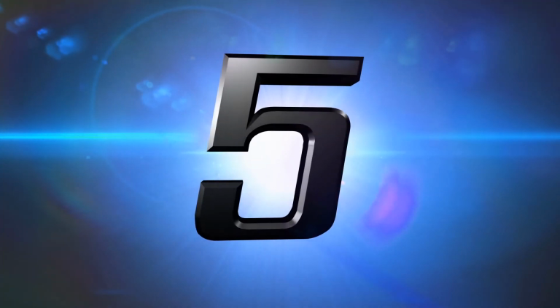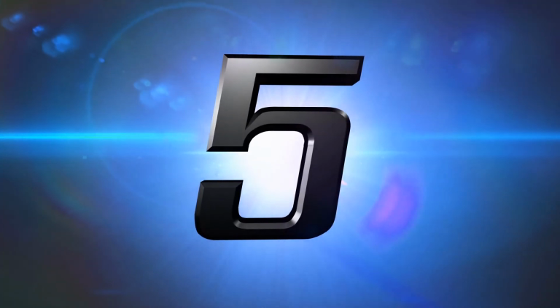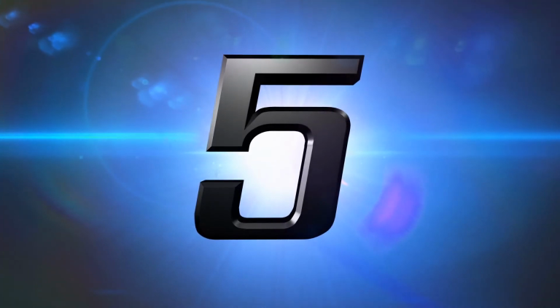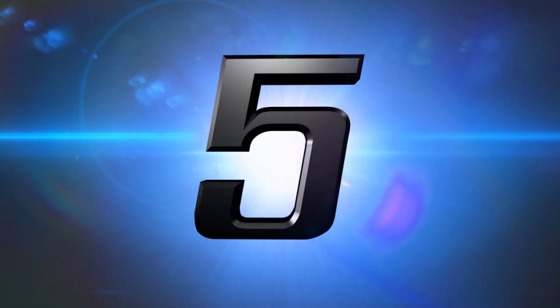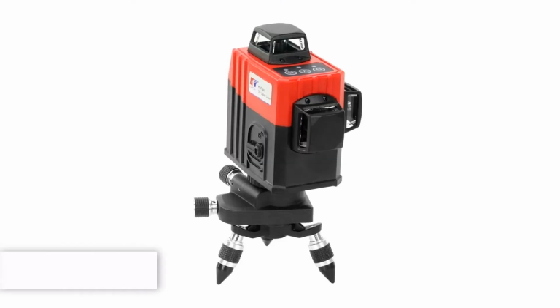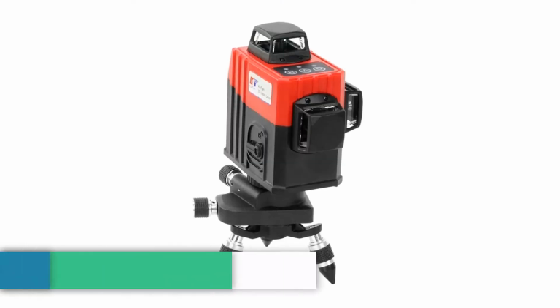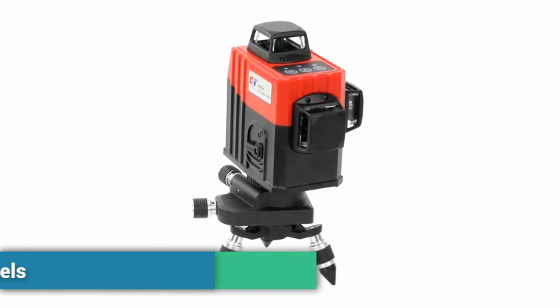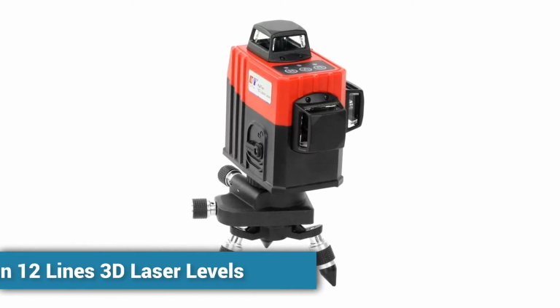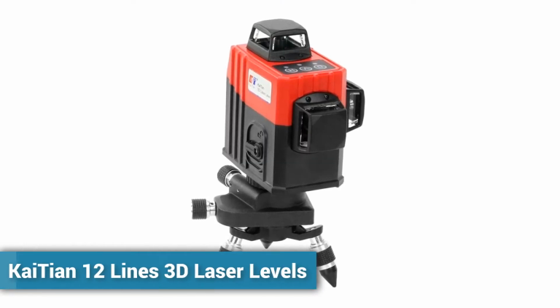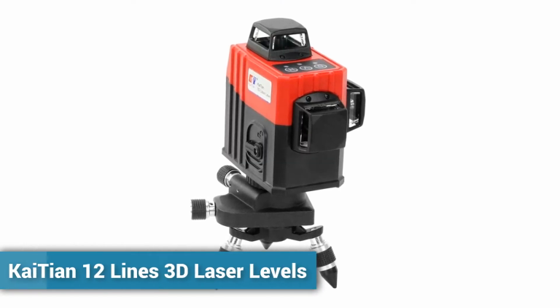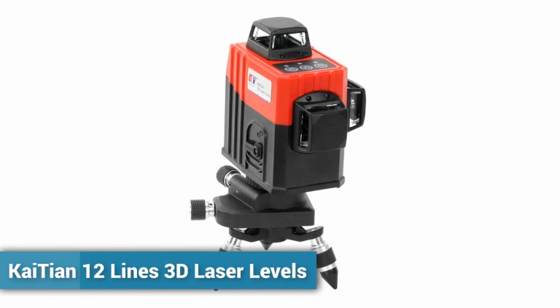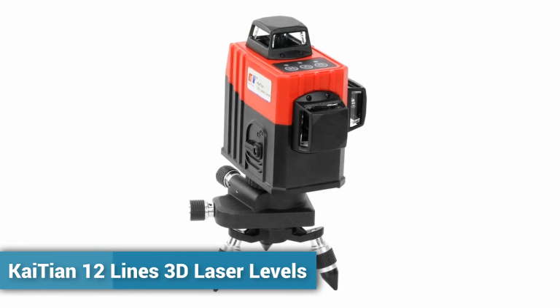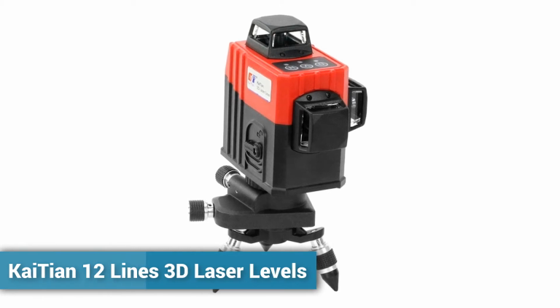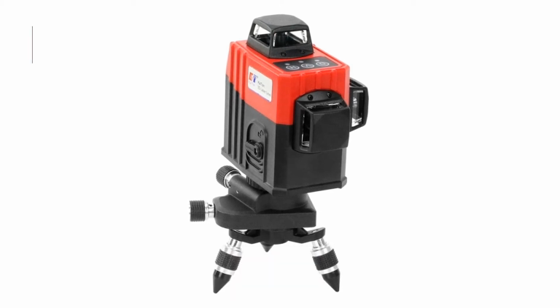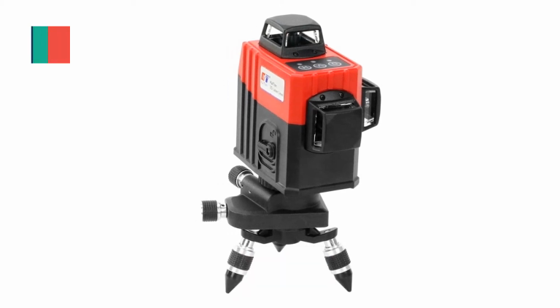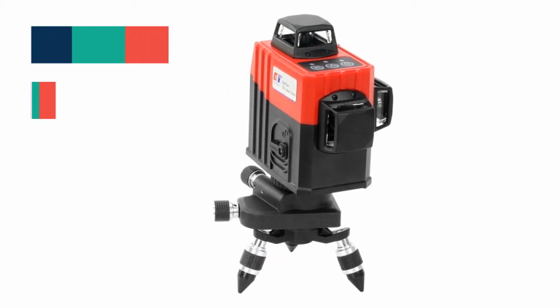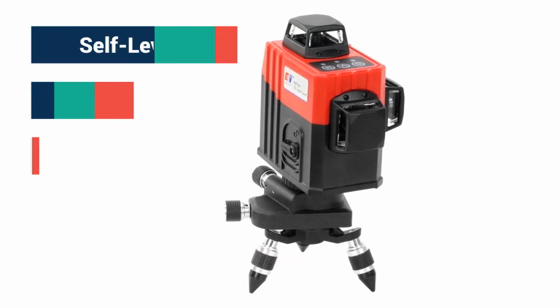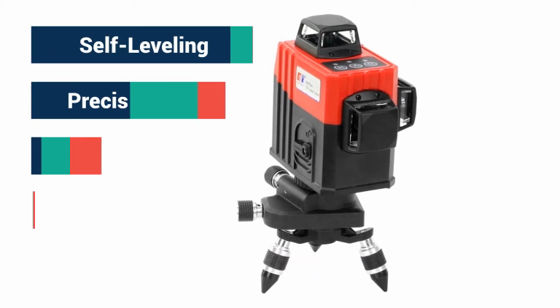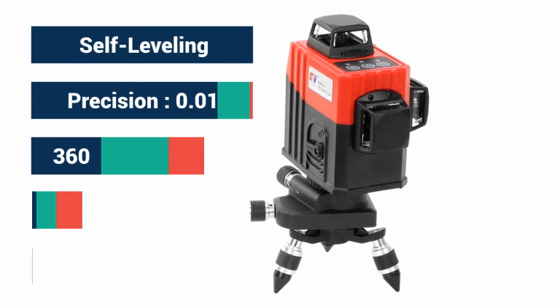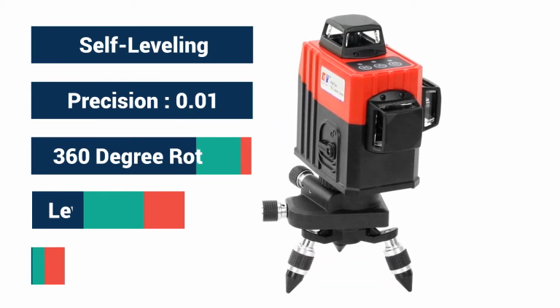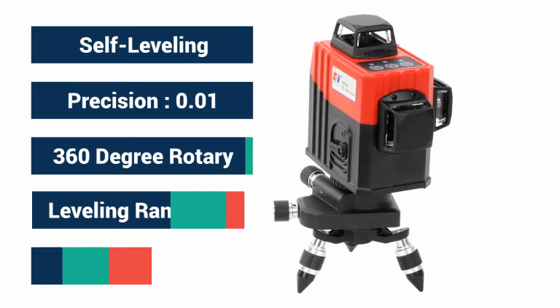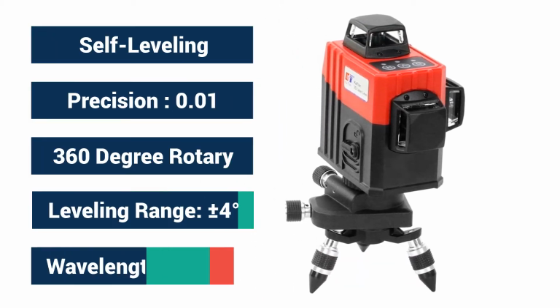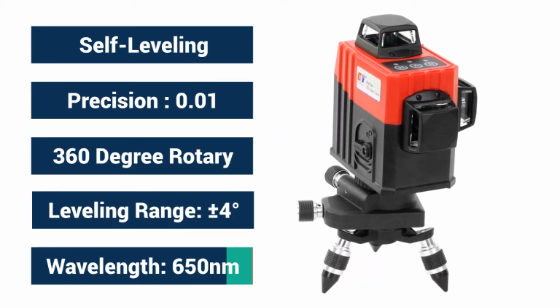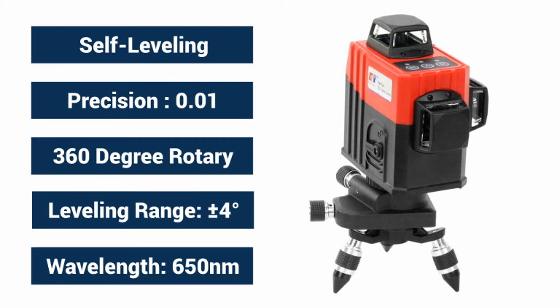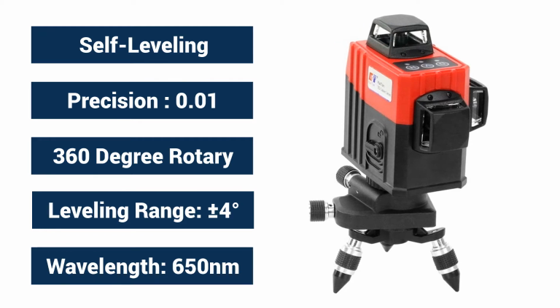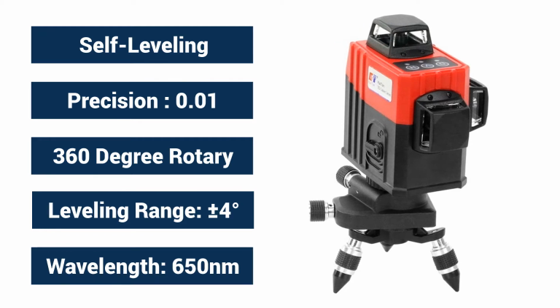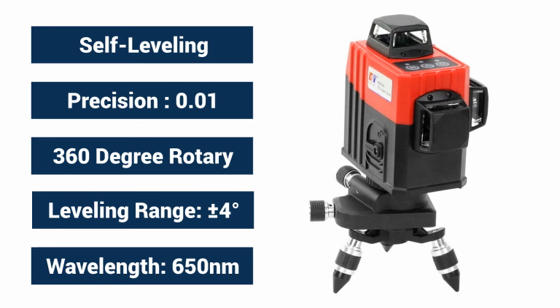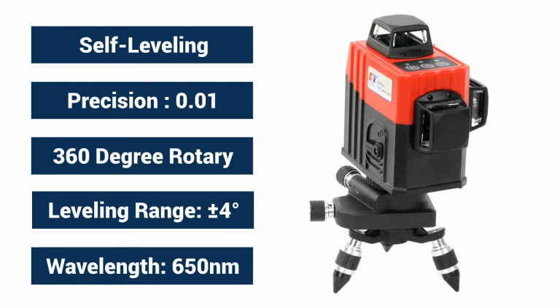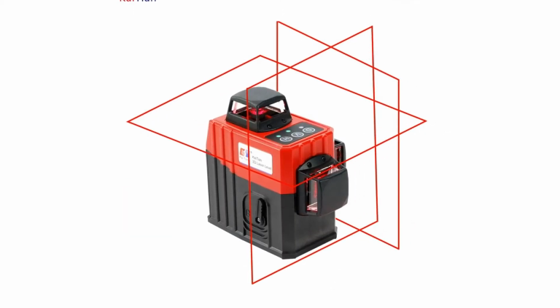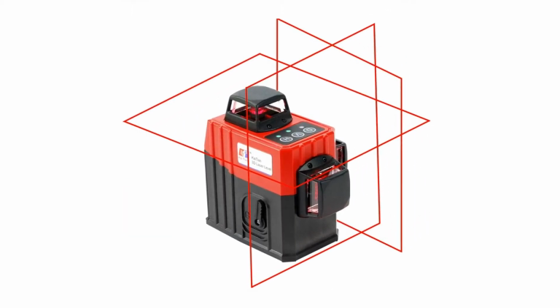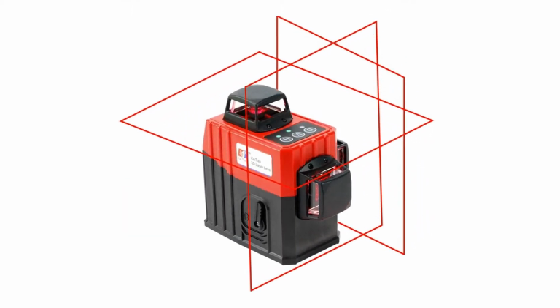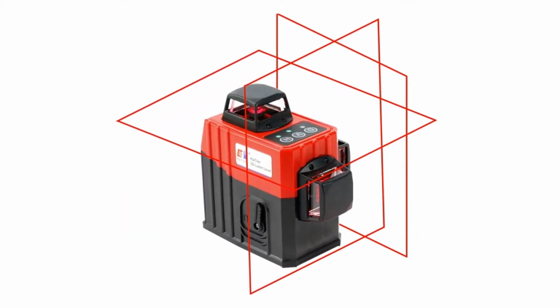Number 5: Kaiтian 12 Lines 3D Laser Level. This 3D laser level has 3 laser windows; each window can launch 4 laser lines, for a total of 12 laser lines.